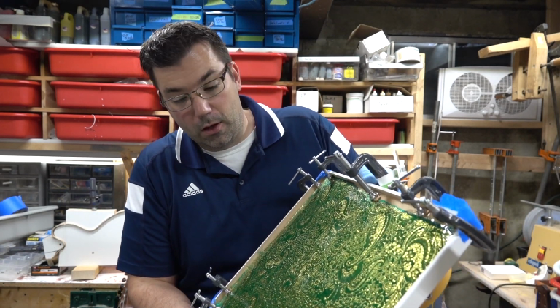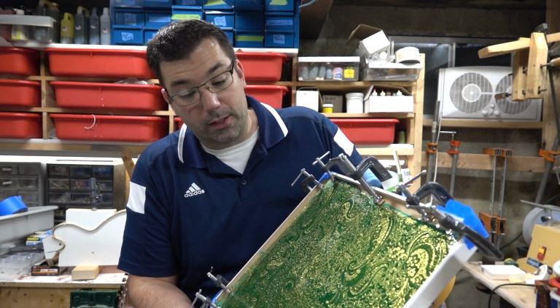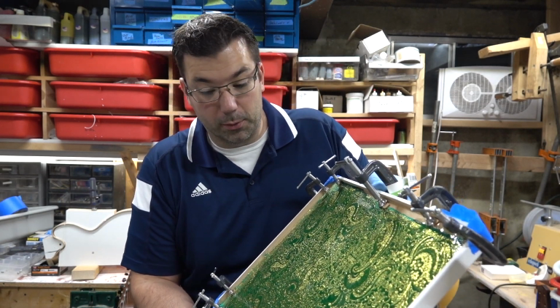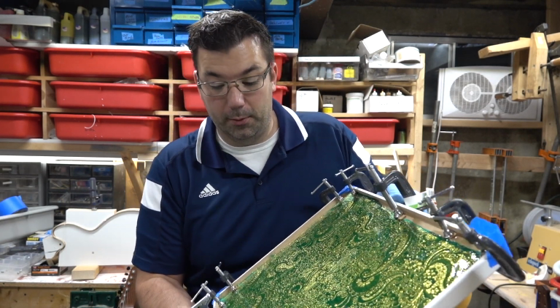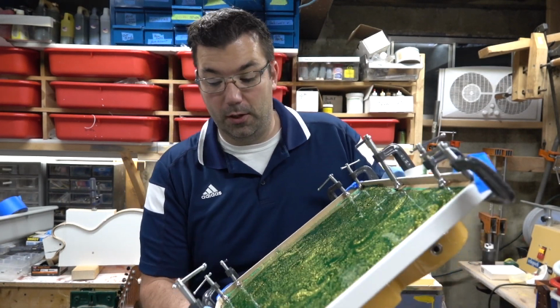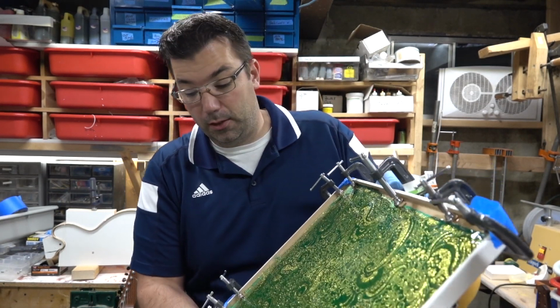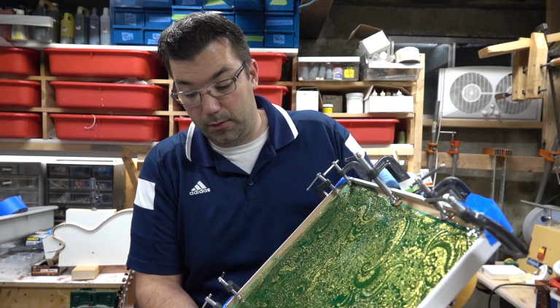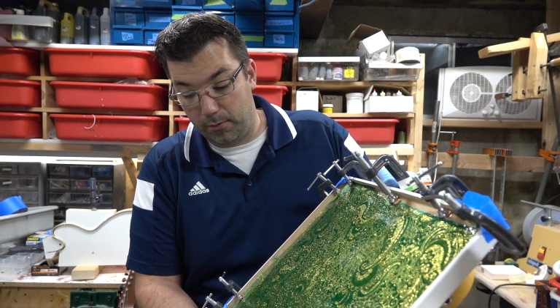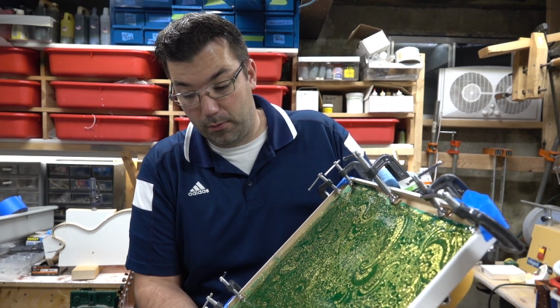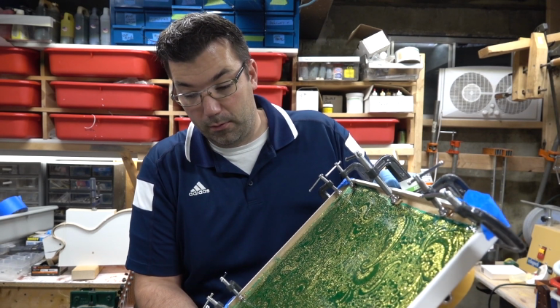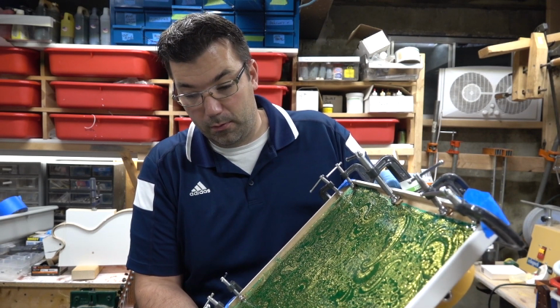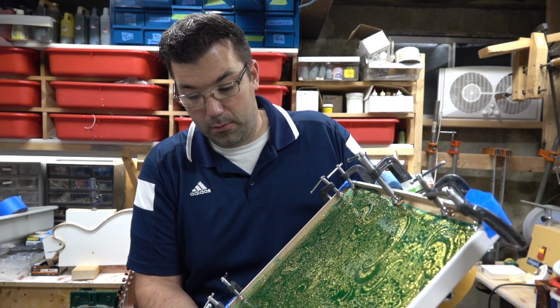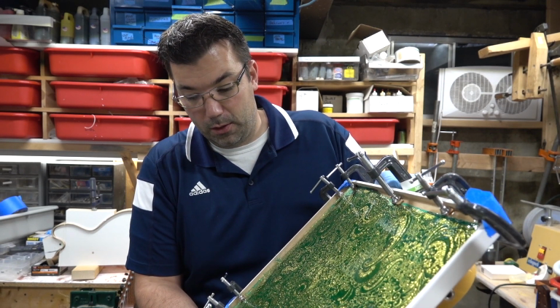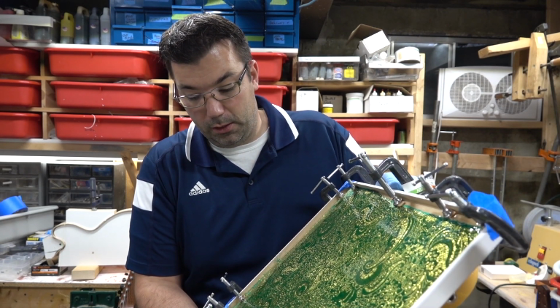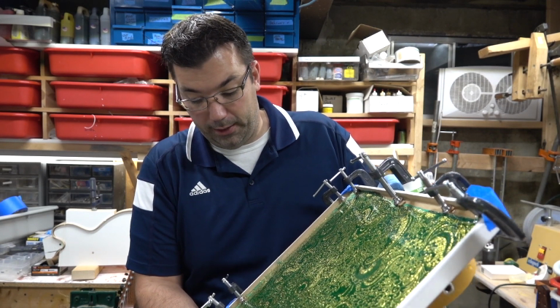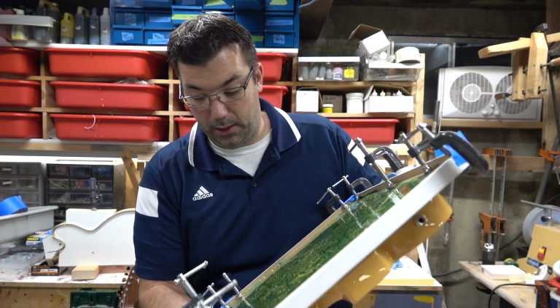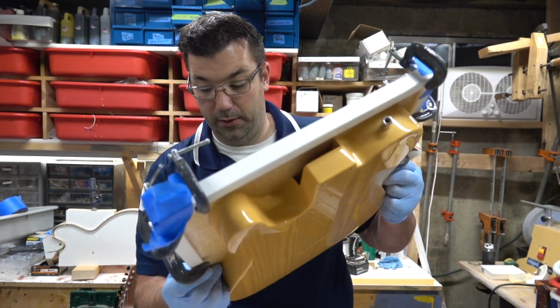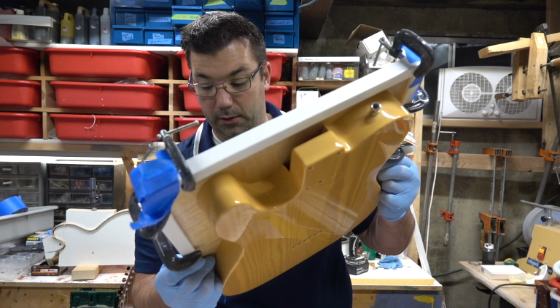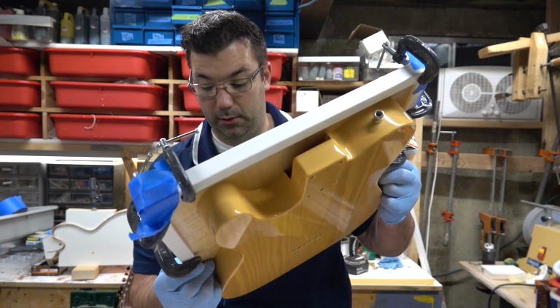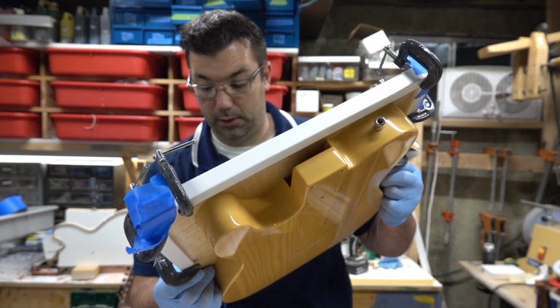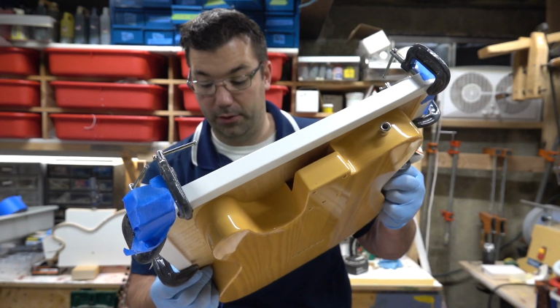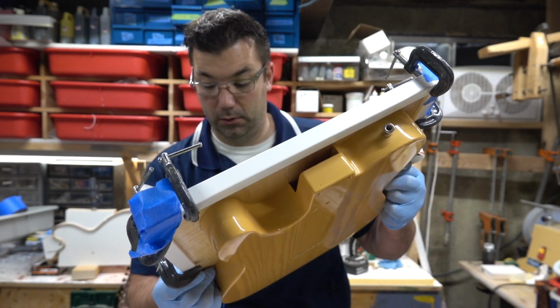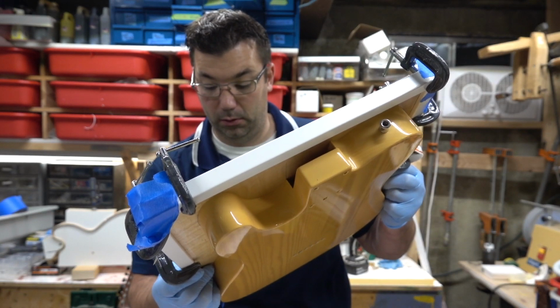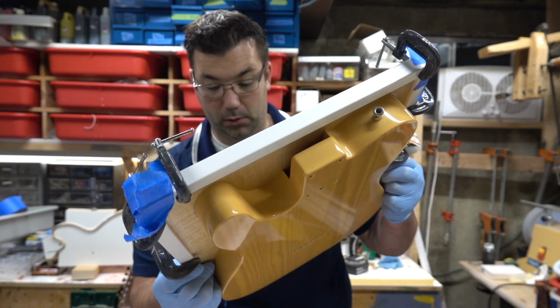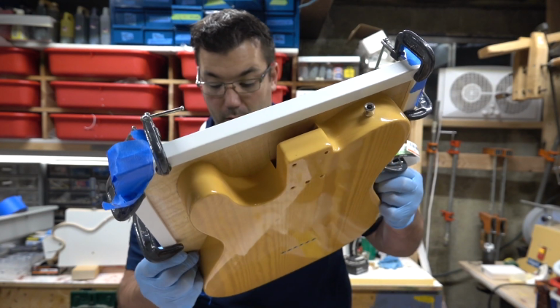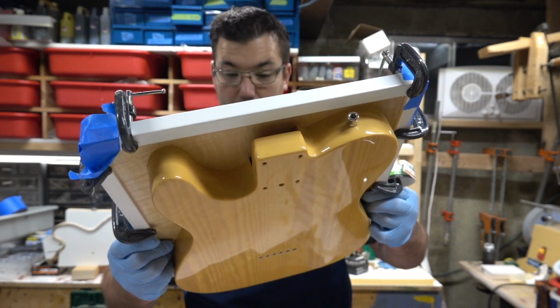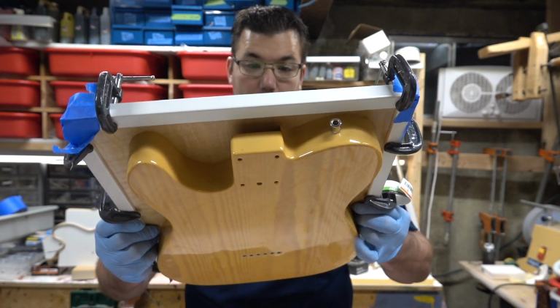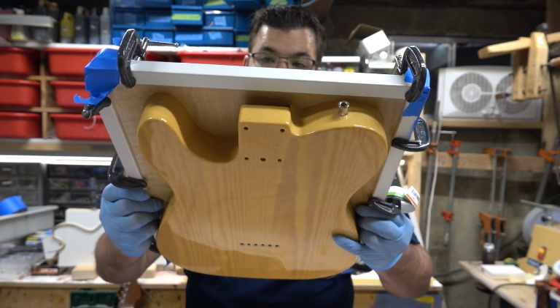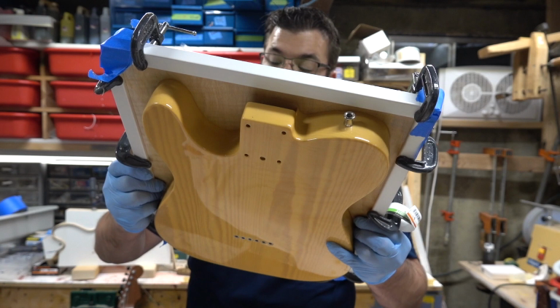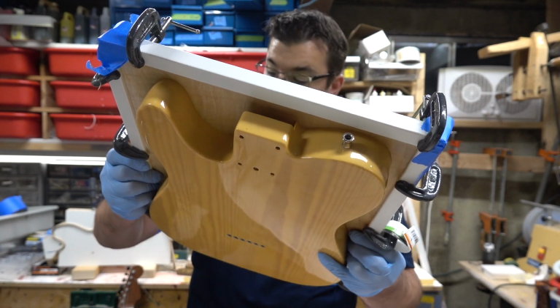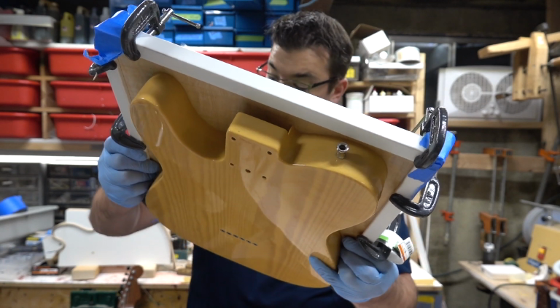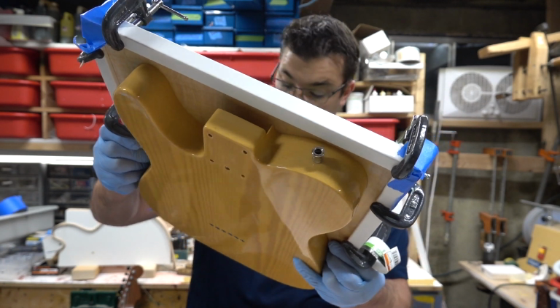This takes a little bit of time to do right. This epoxy is self-leveling, but you've got to make sure it's all over the body.